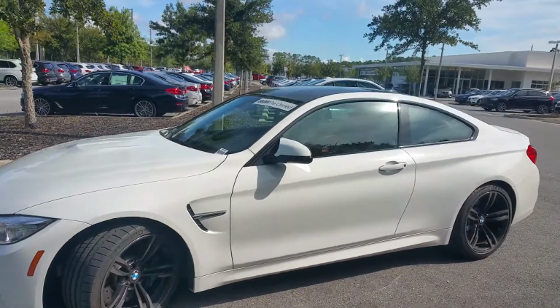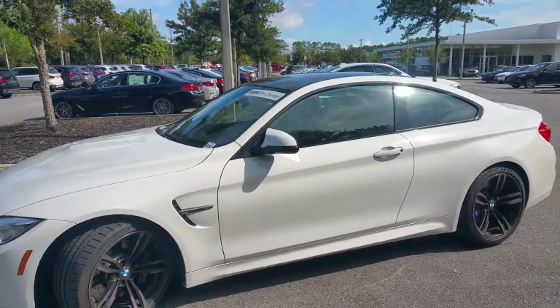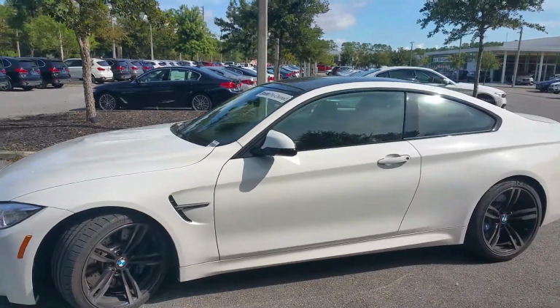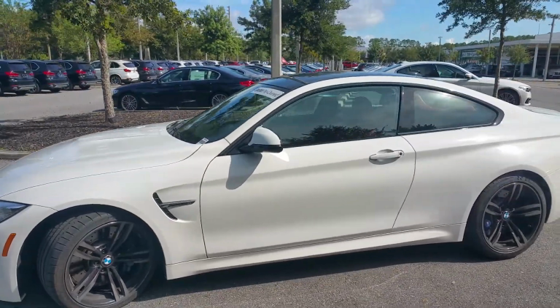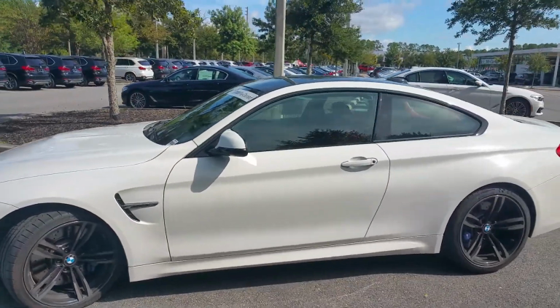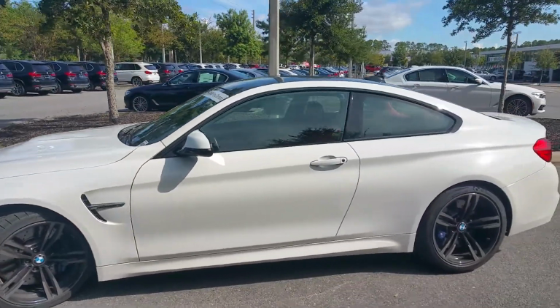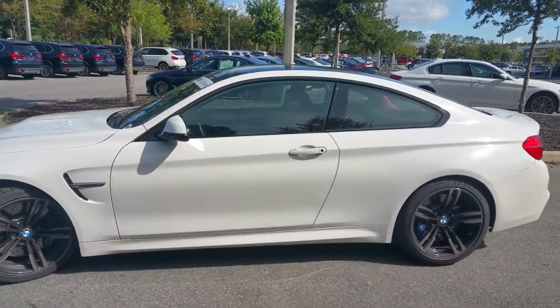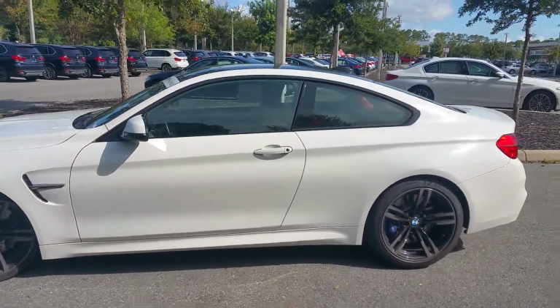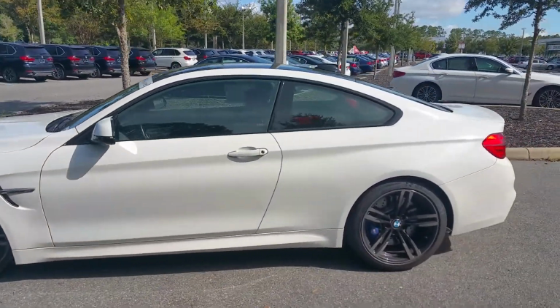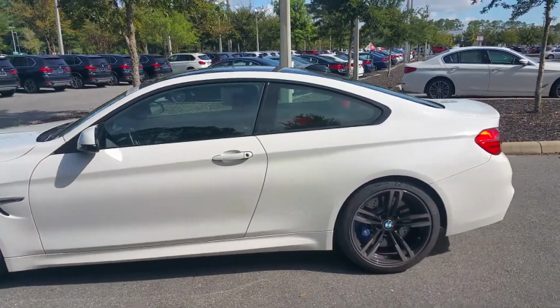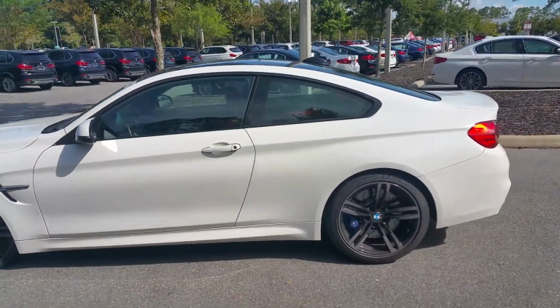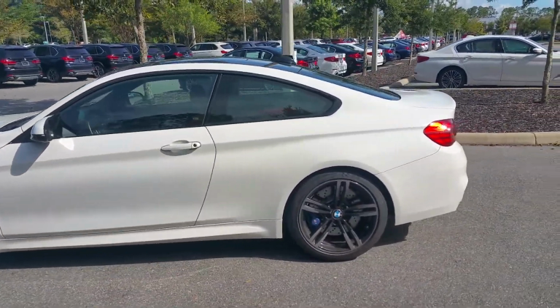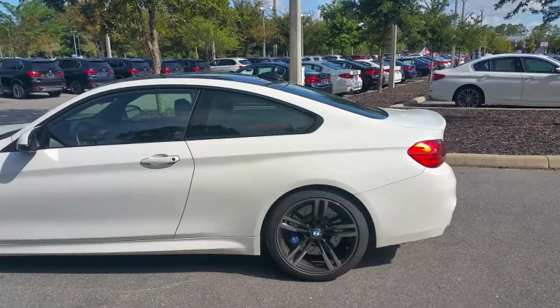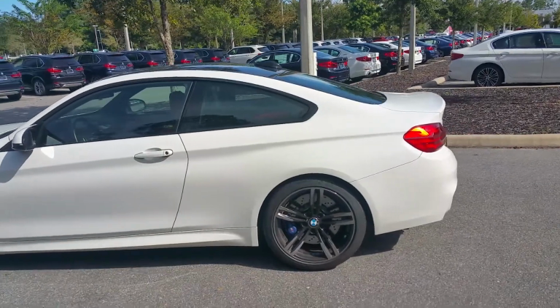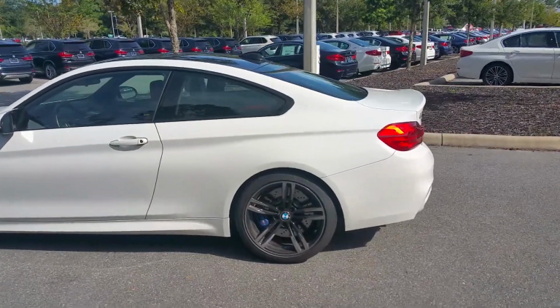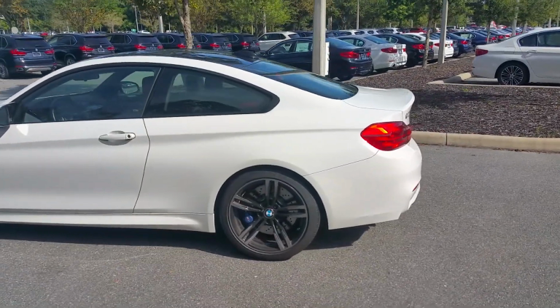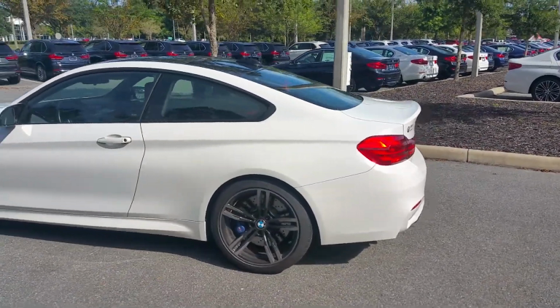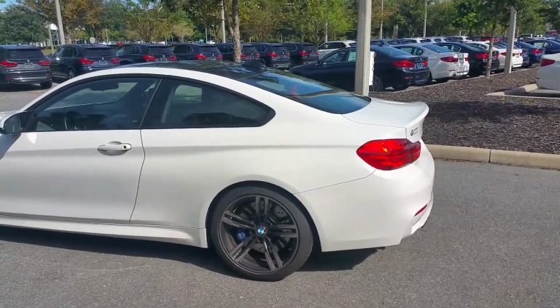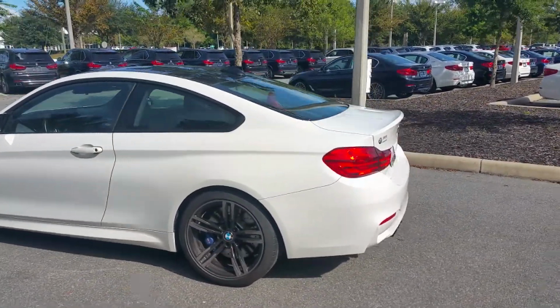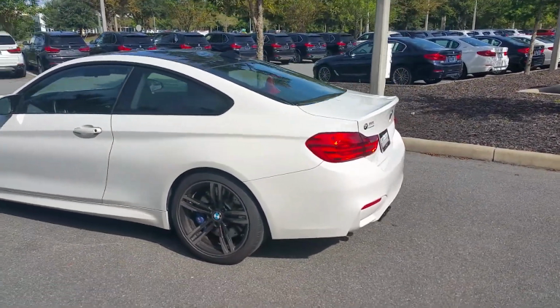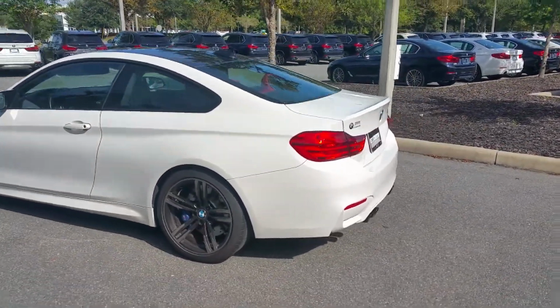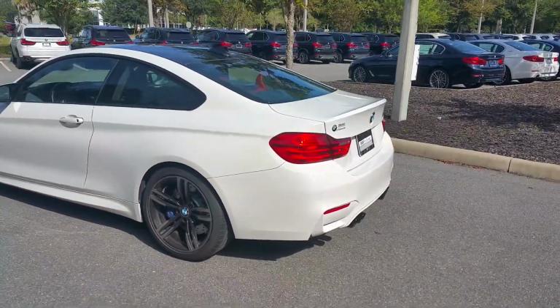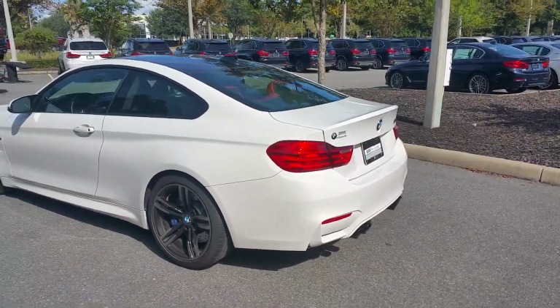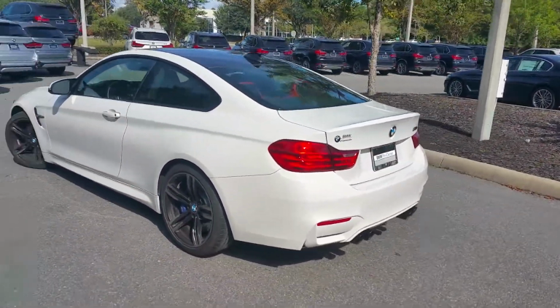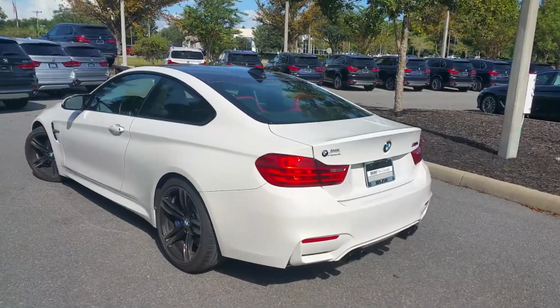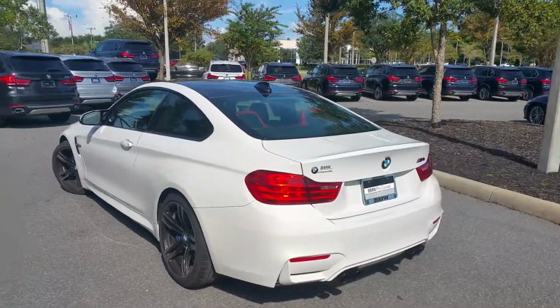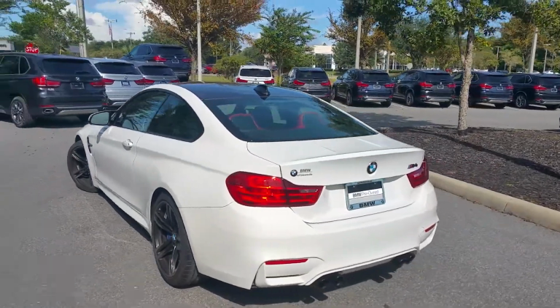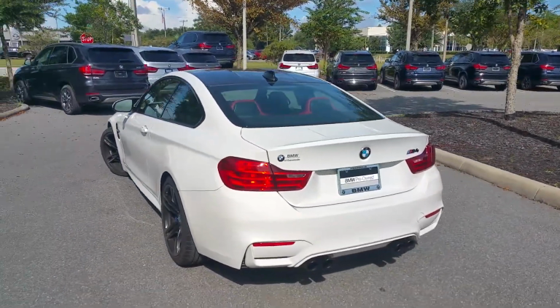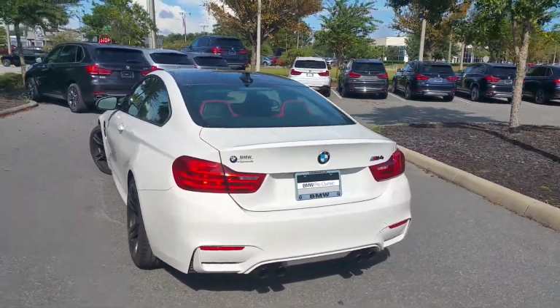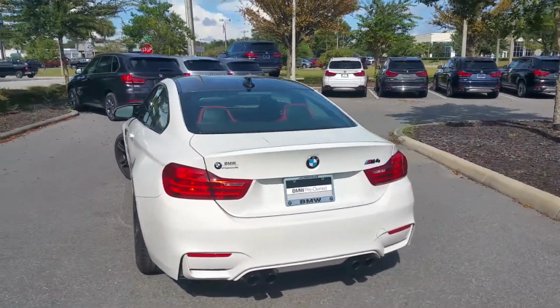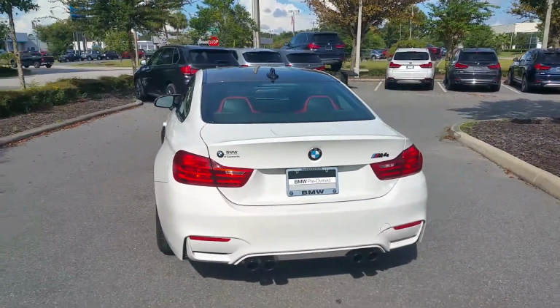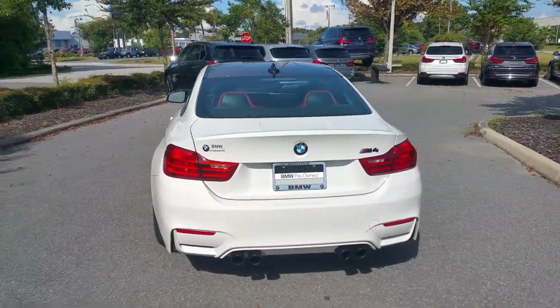425 horsepower, 406 pounds per foot of torque, pumping out of a three-liter turbocharged straight six connected to a six-speed manual transmission. The car is in beautiful alpine white with the sakura orange leather interior.